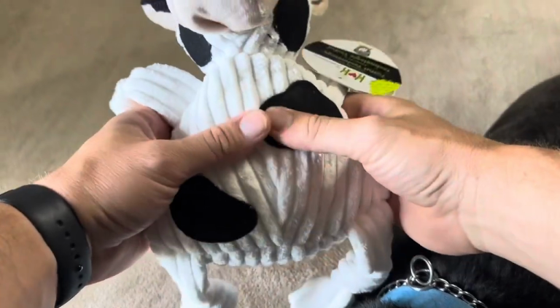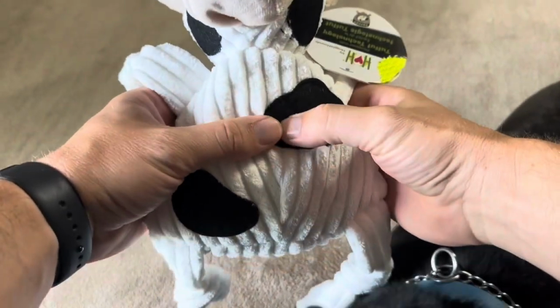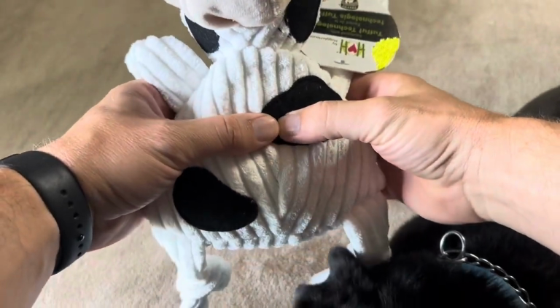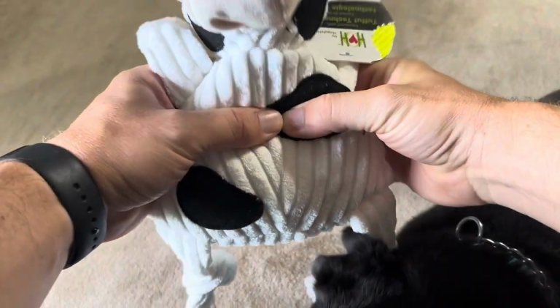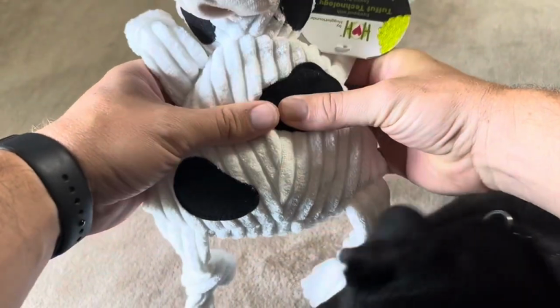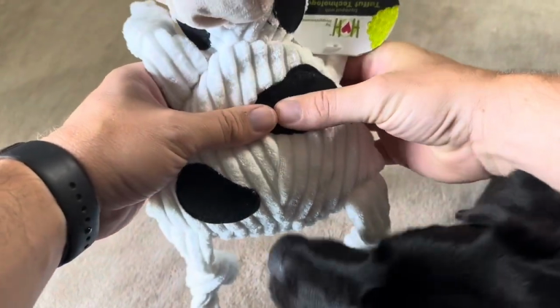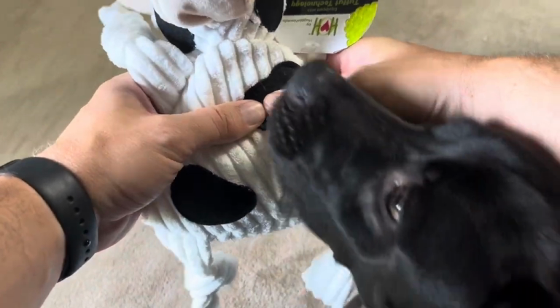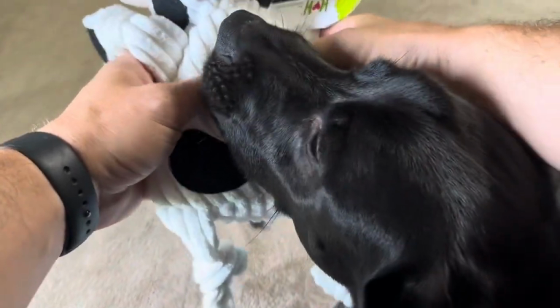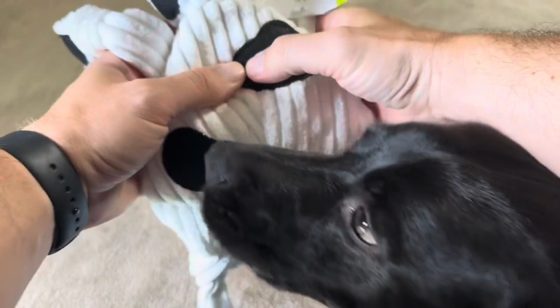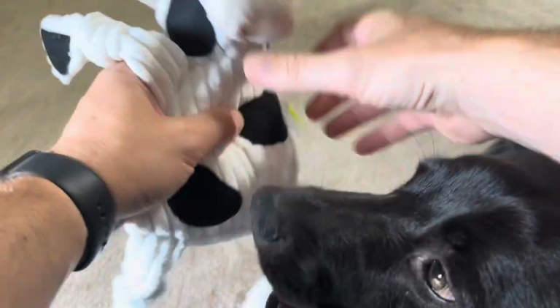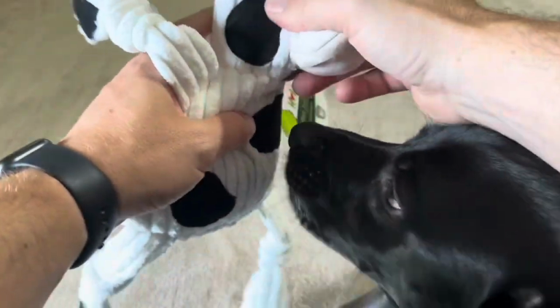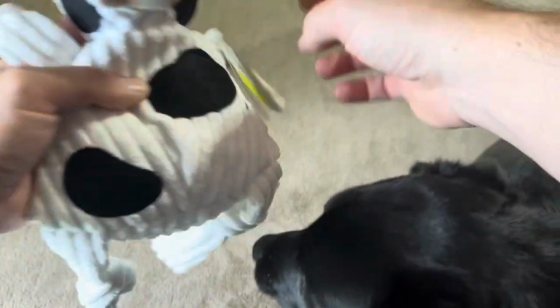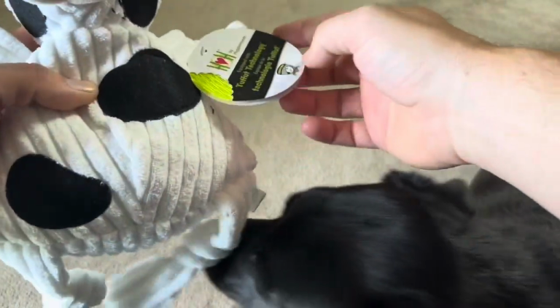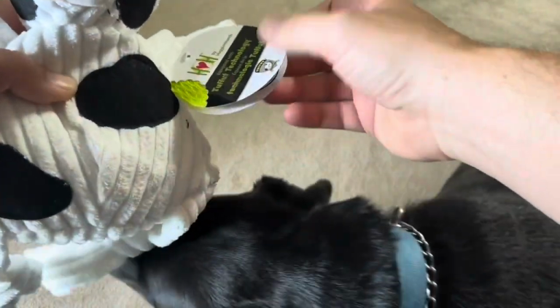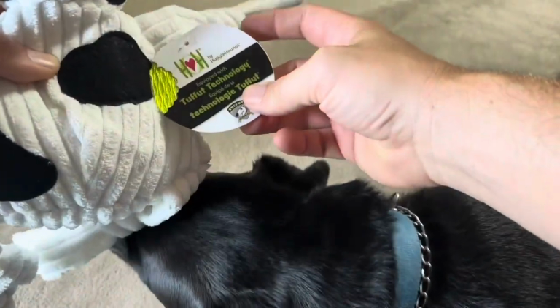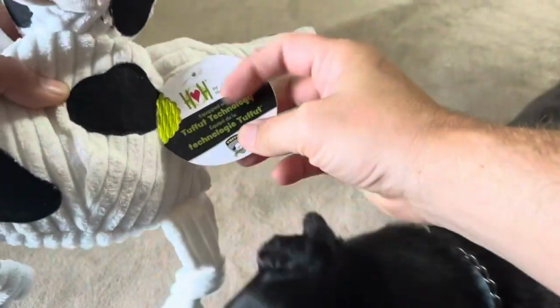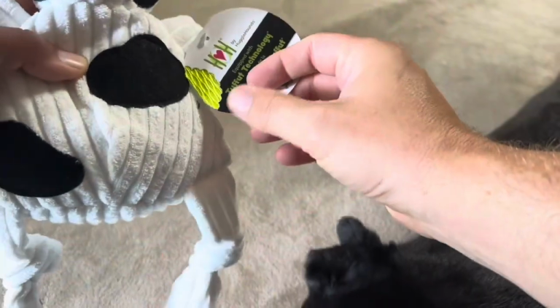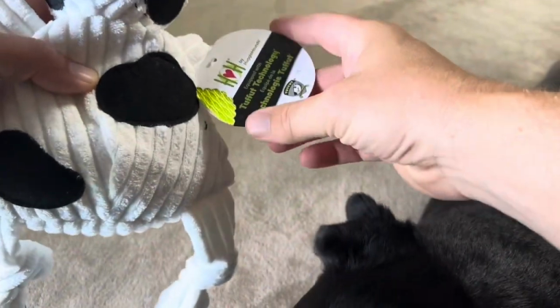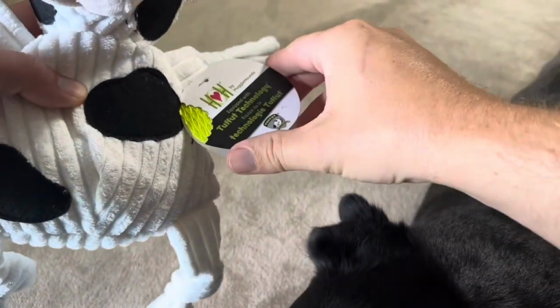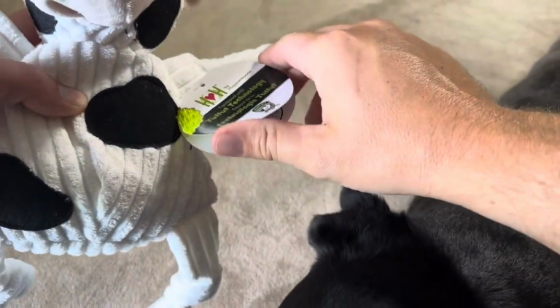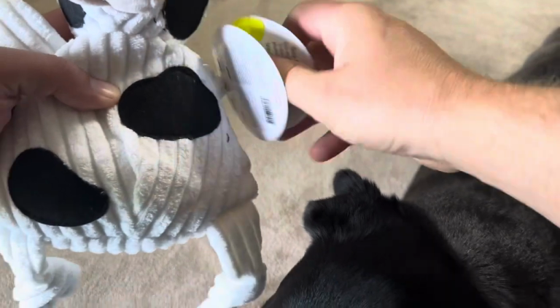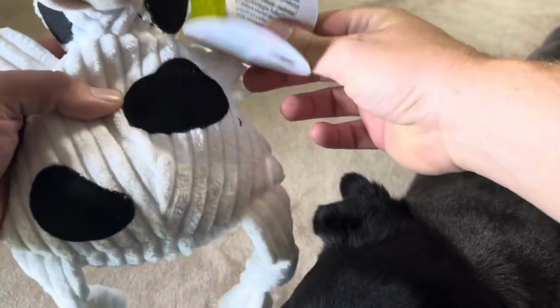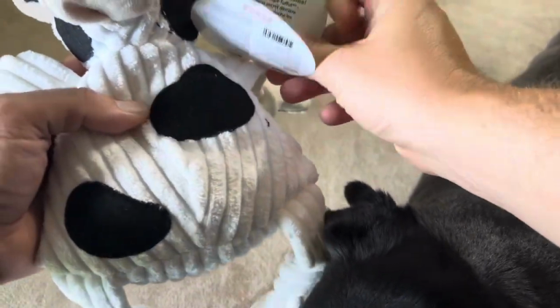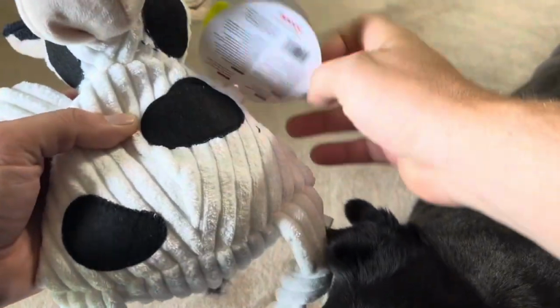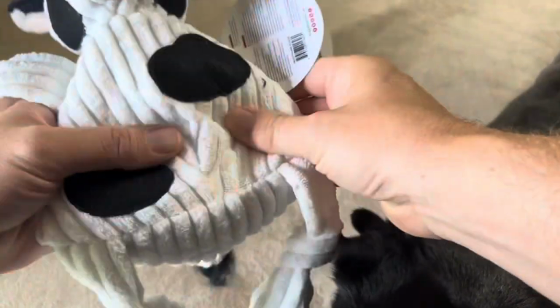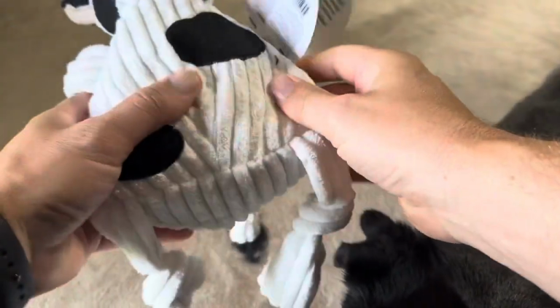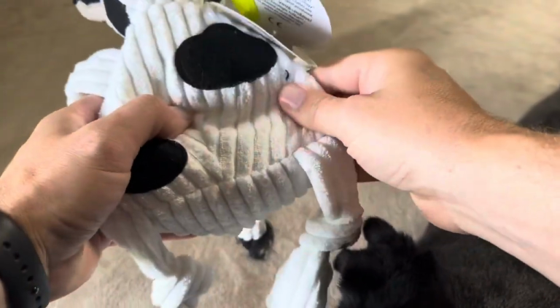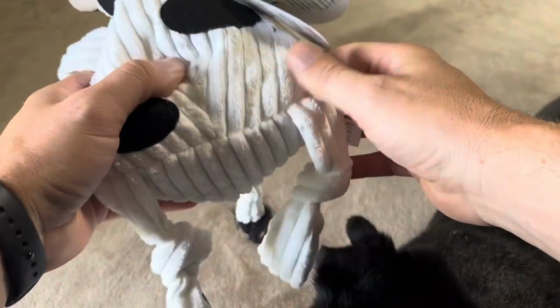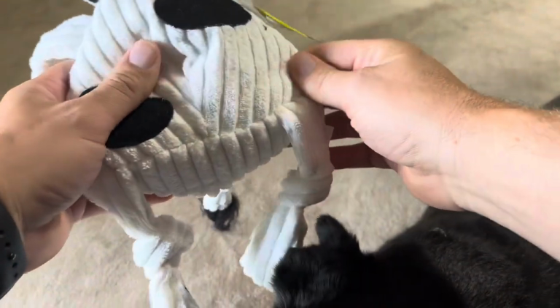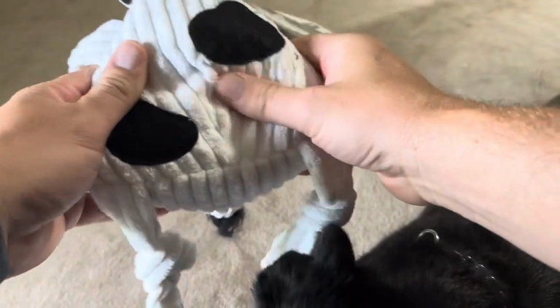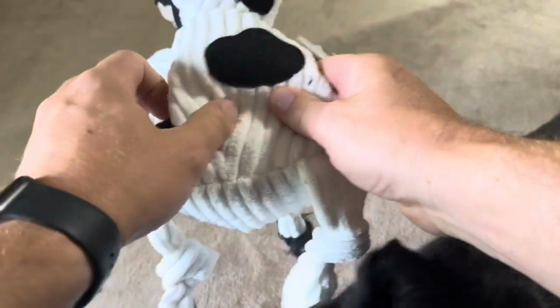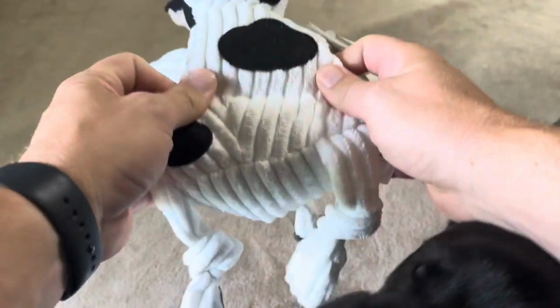It's also going to have a squeaker inside — you can see it's going to be right inside the torso here. They do use something called Tuffet technology. I'm not exactly sure what it is, but according to them it does make this much more difficult for dogs to rip and shred.